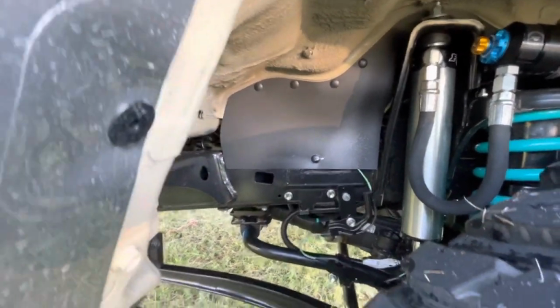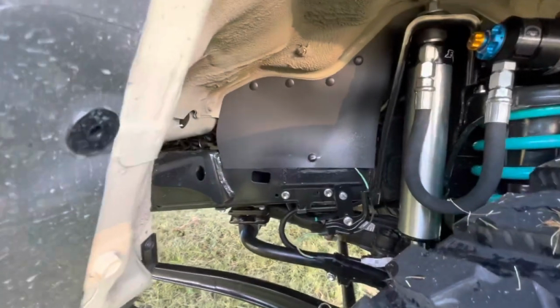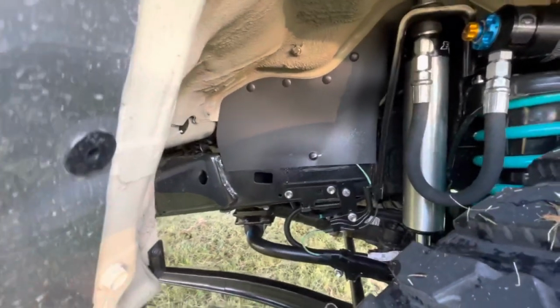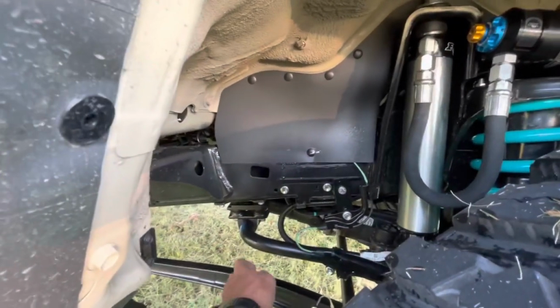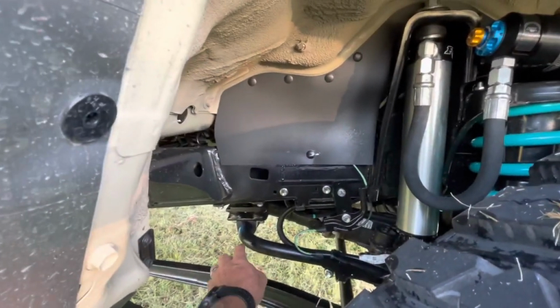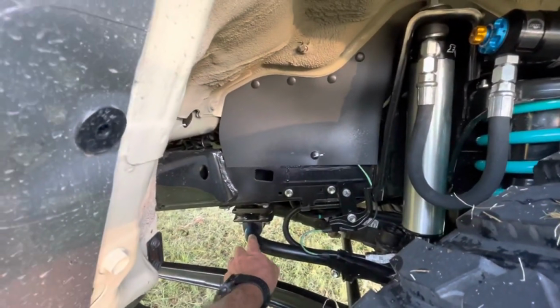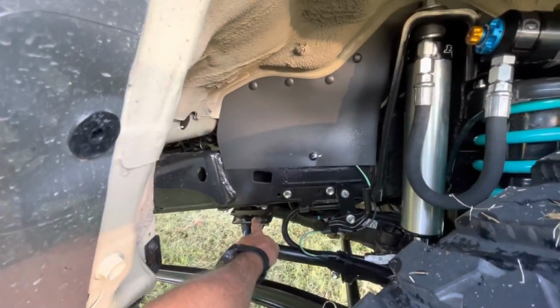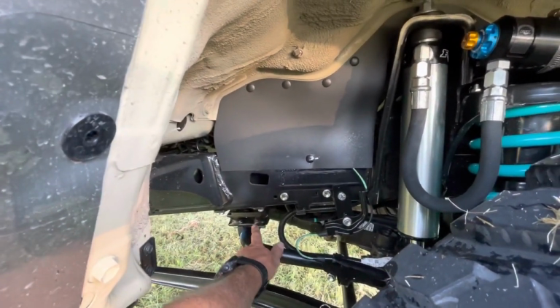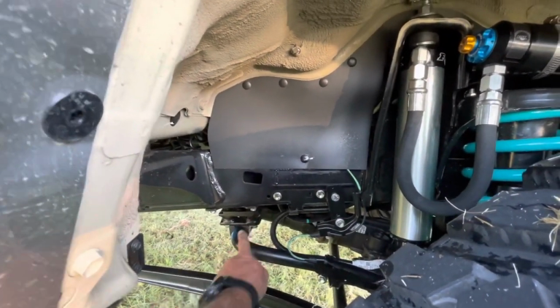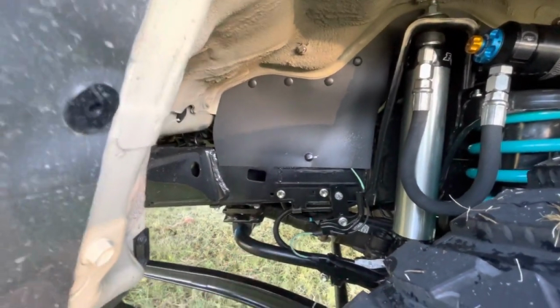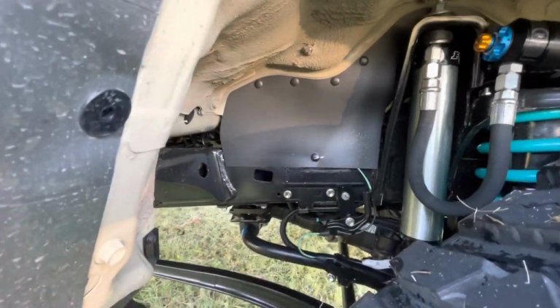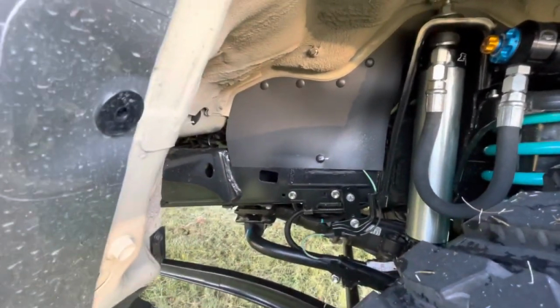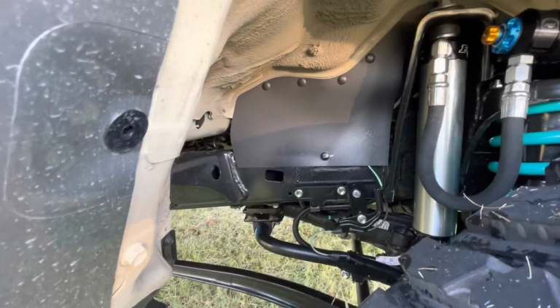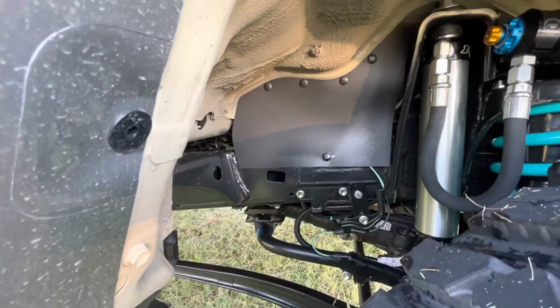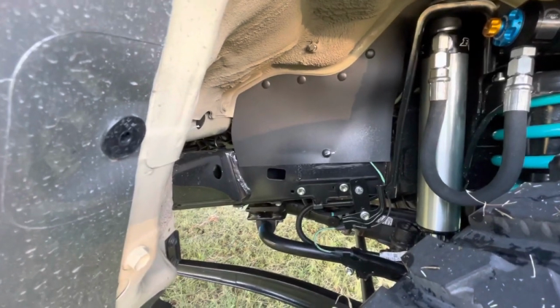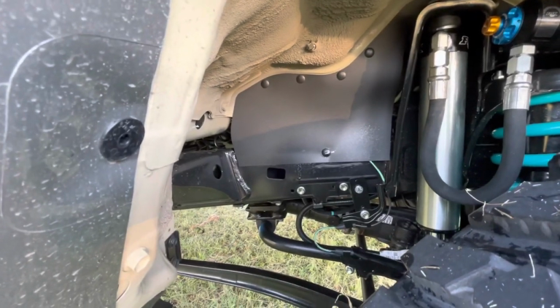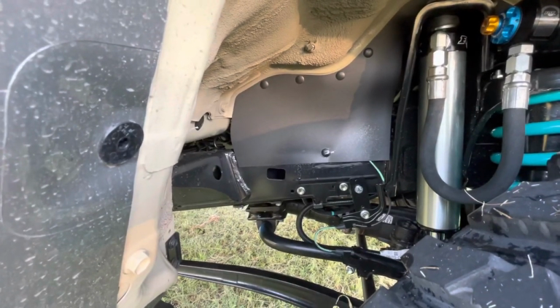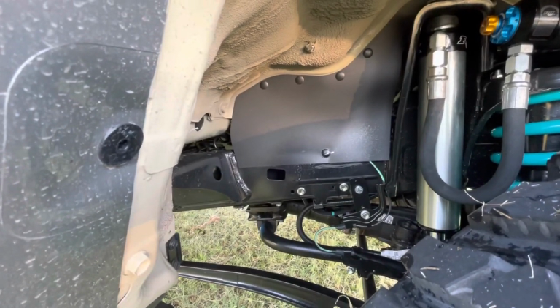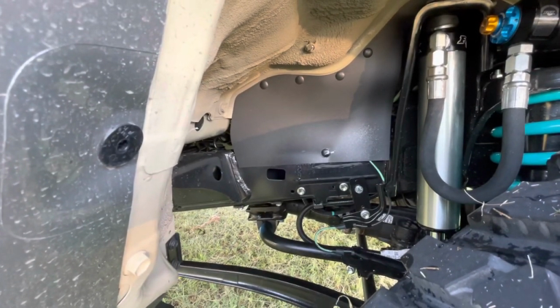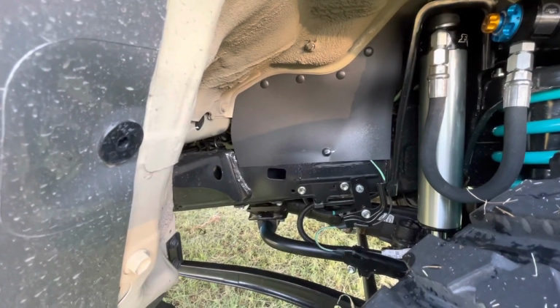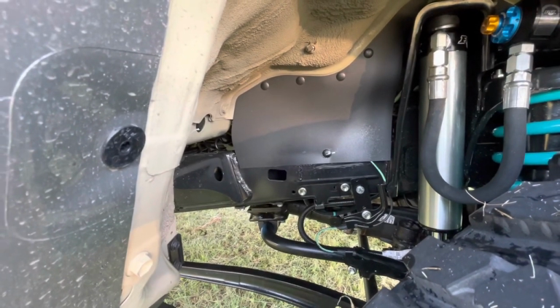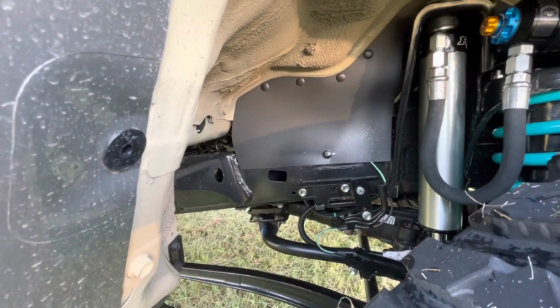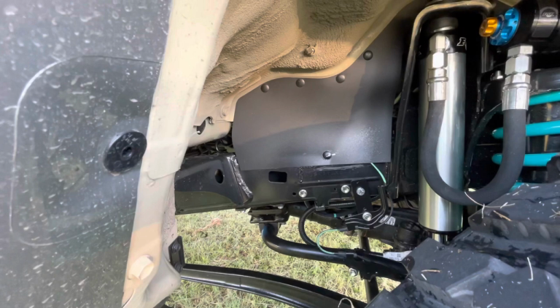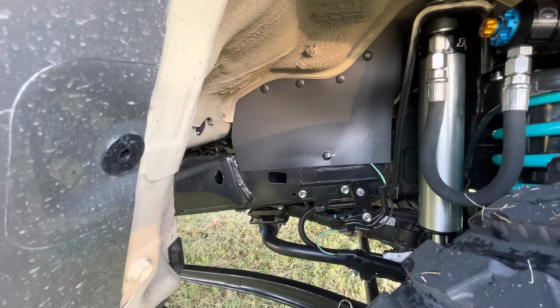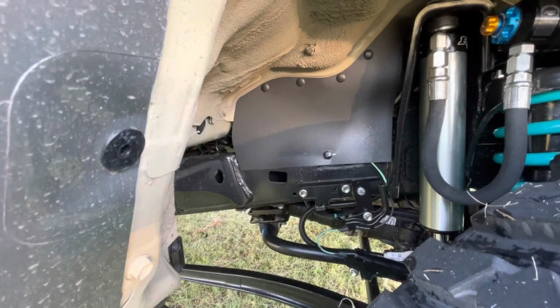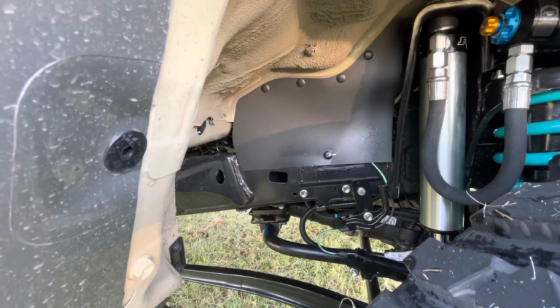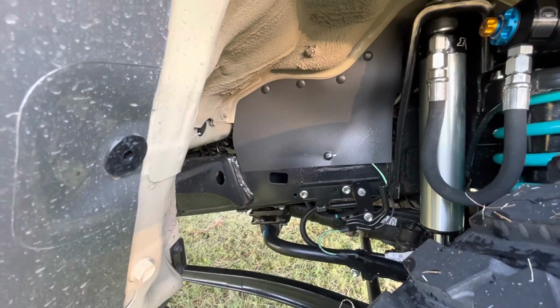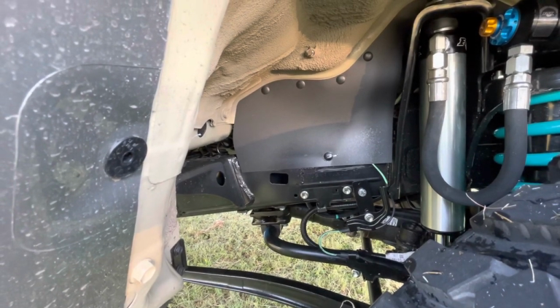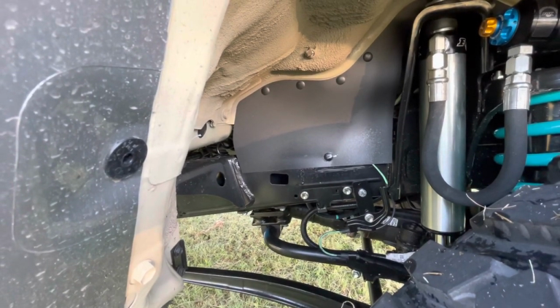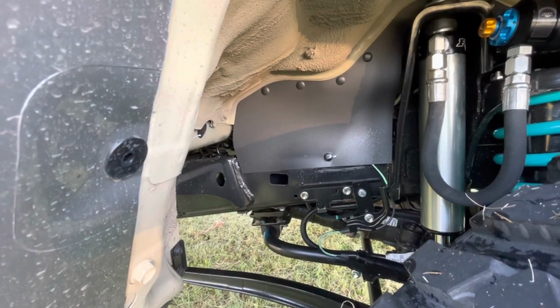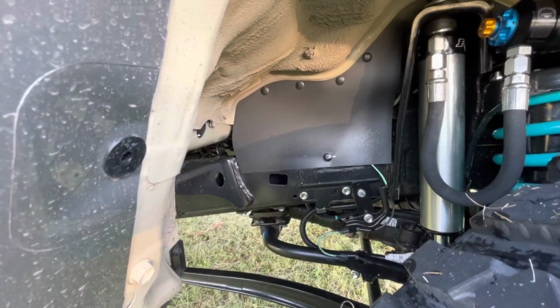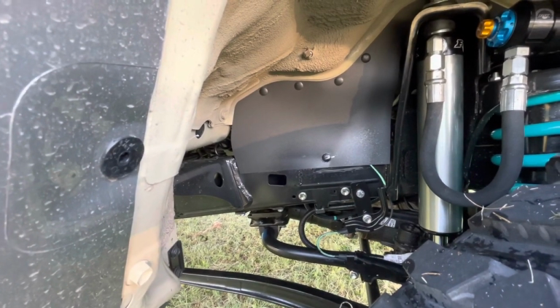Secondly, we move the sway bar down, so if the front shocks or the front wheel goes down and you get a lot of travel, it doesn't catch the sway bar.